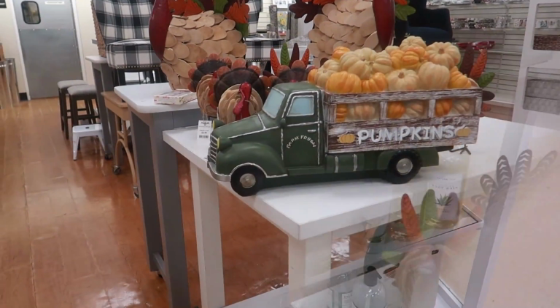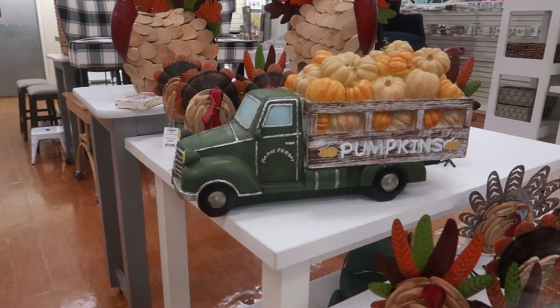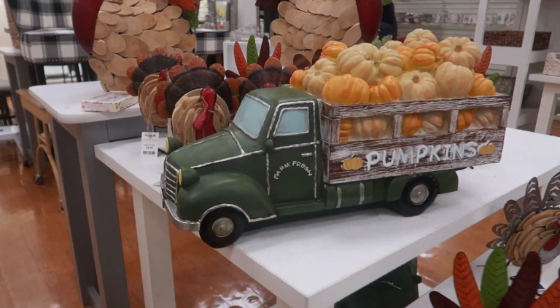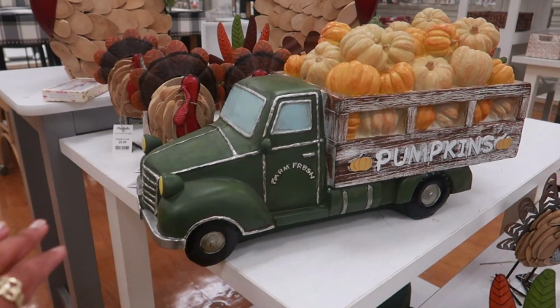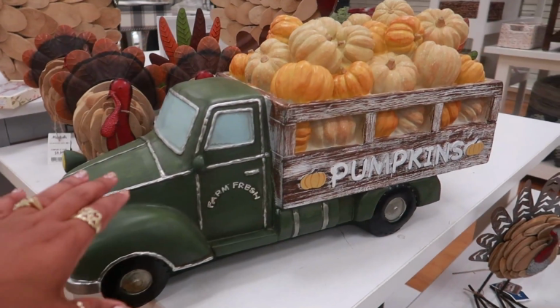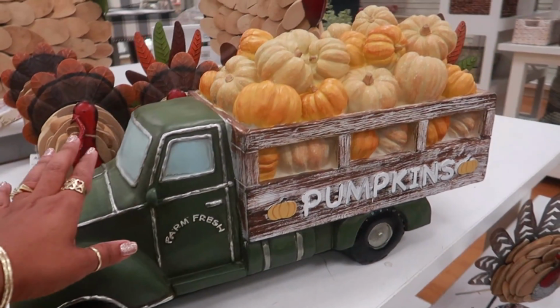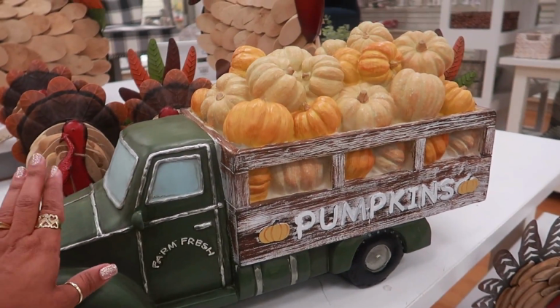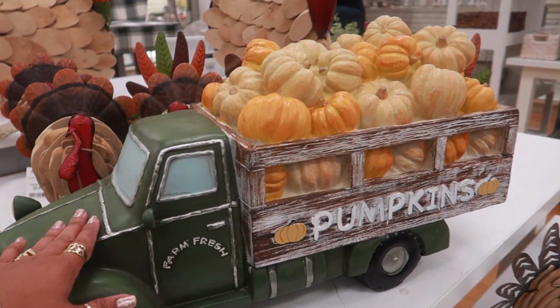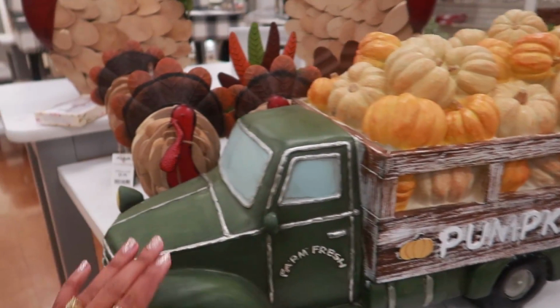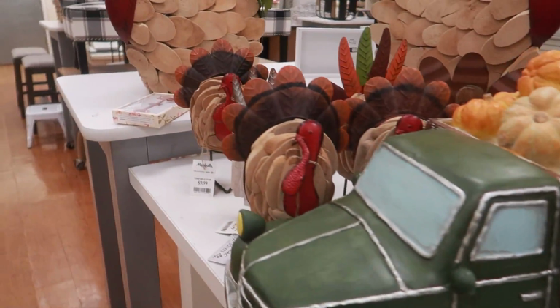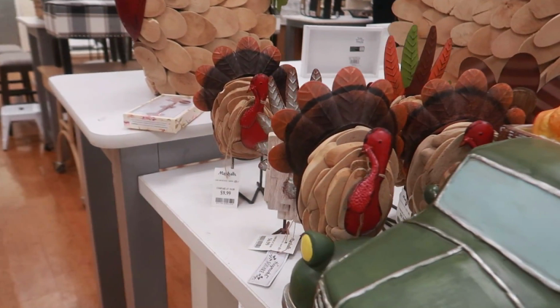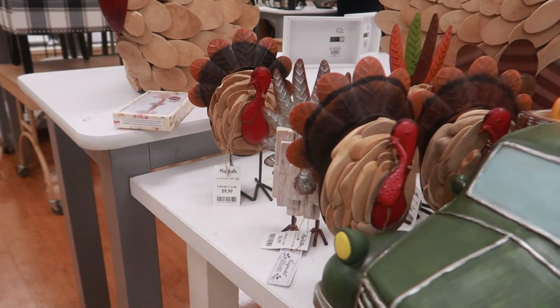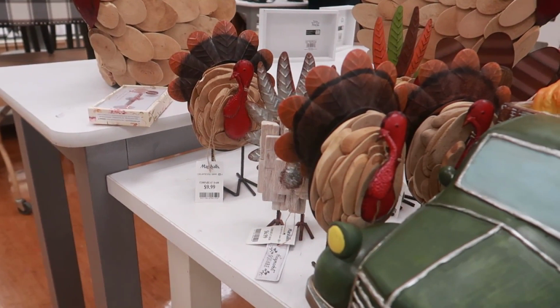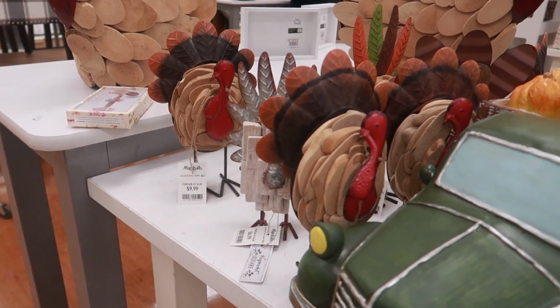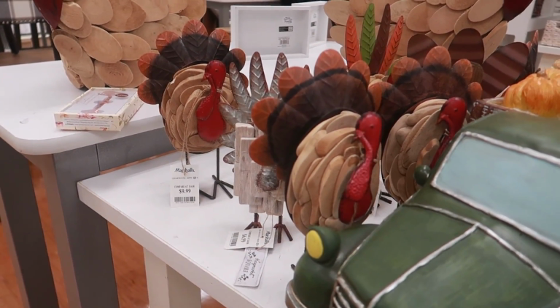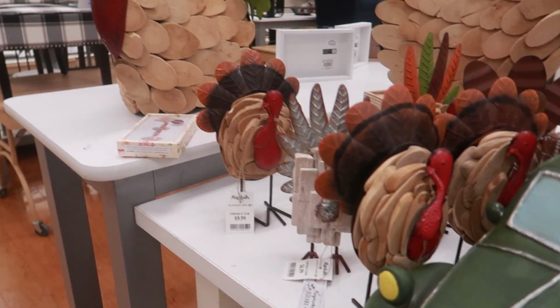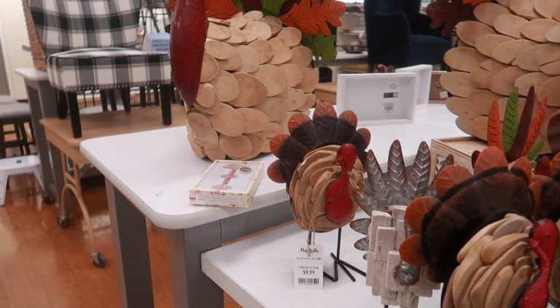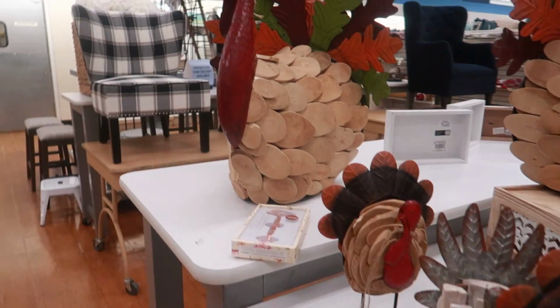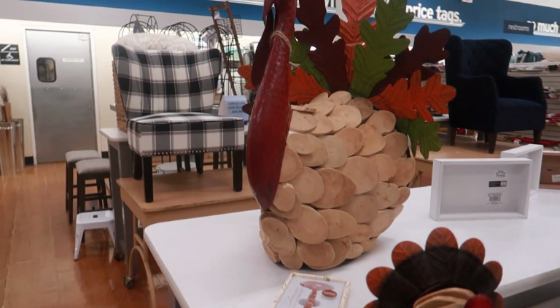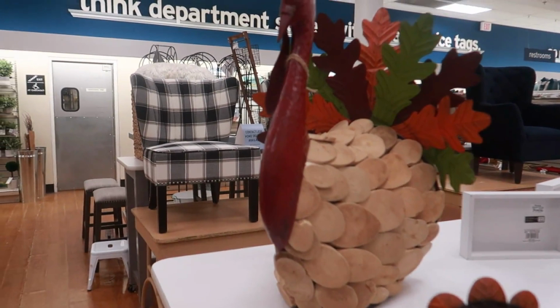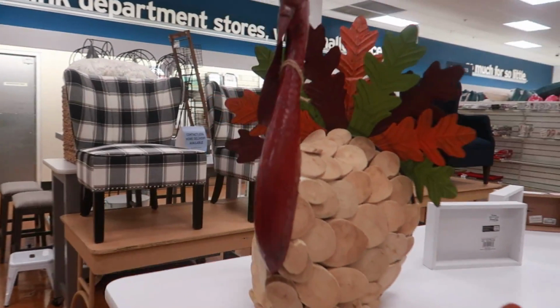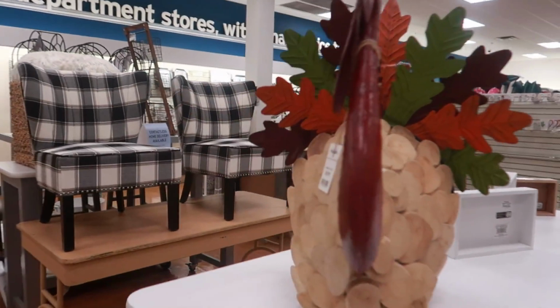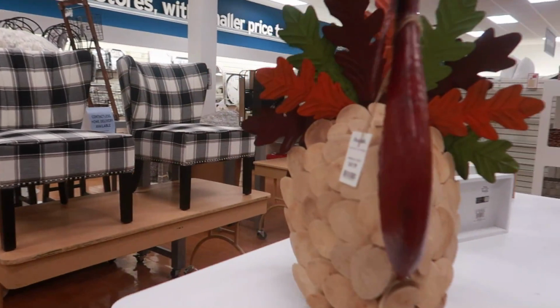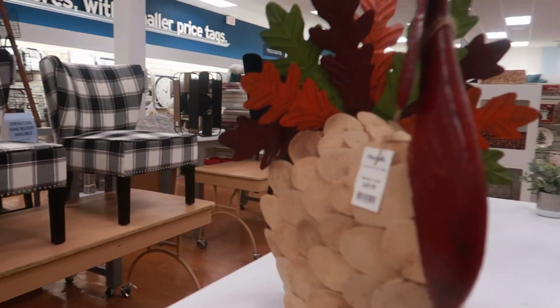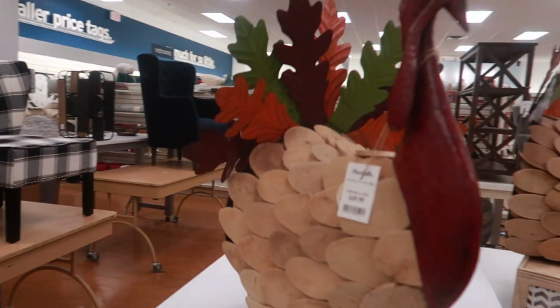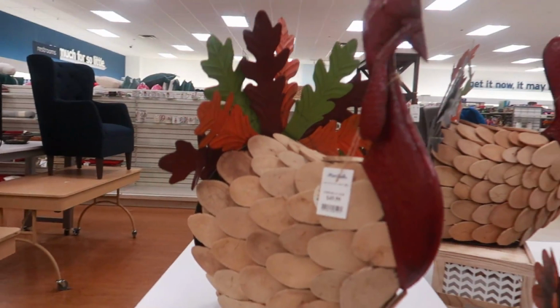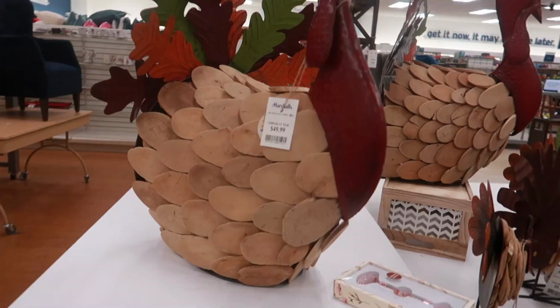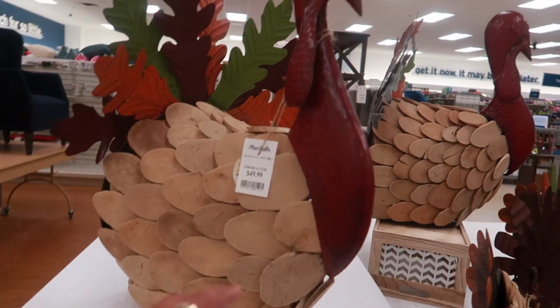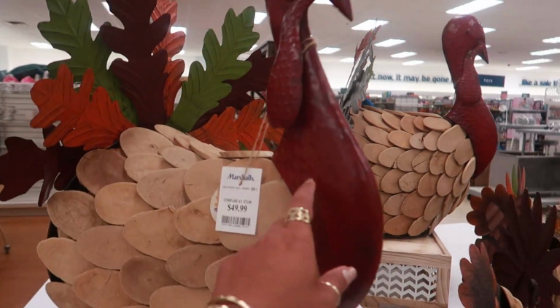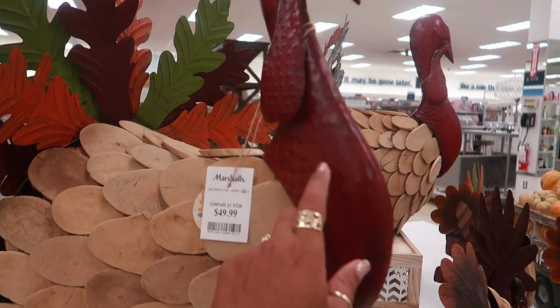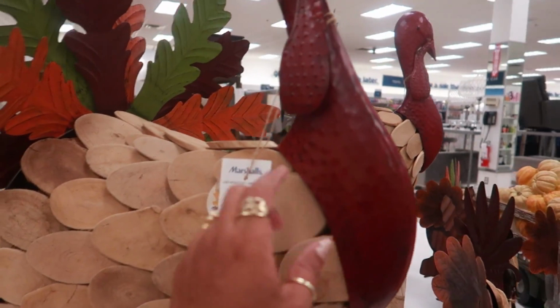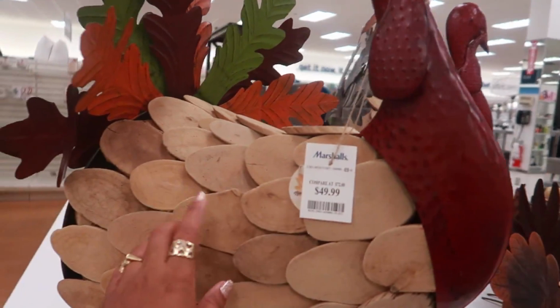This nice big truck of pumpkins — you got the little turkey for $10. You got the big turkey up here for $50, and he is part metal and wood.